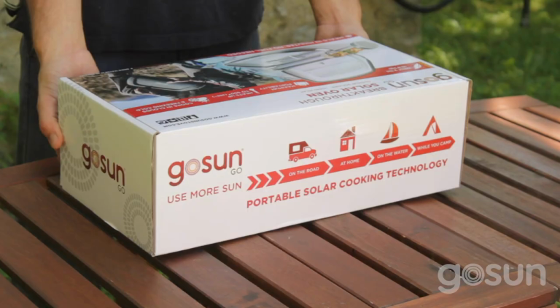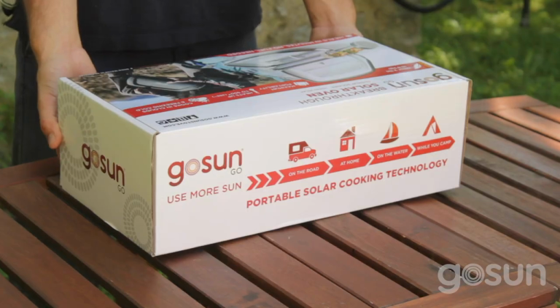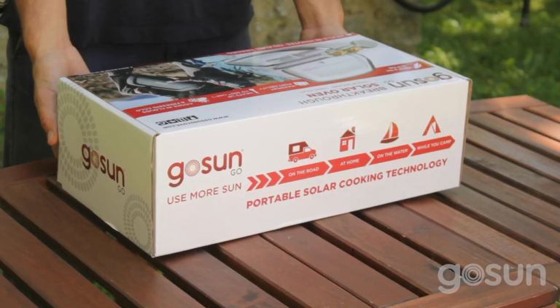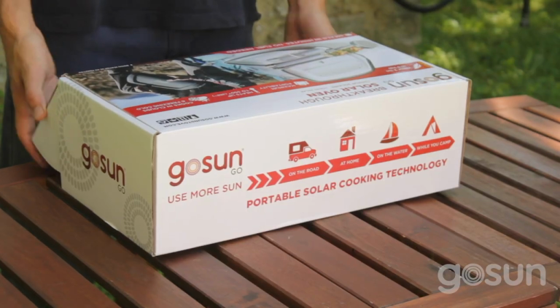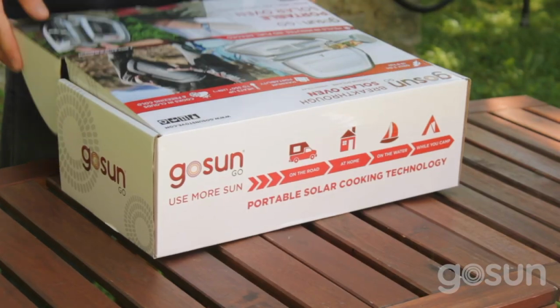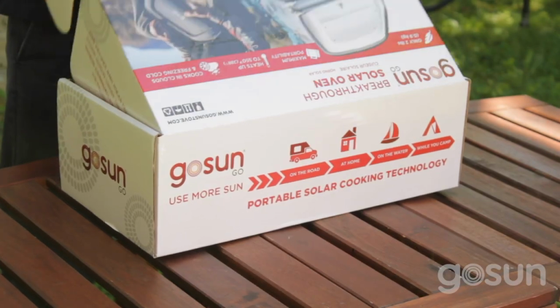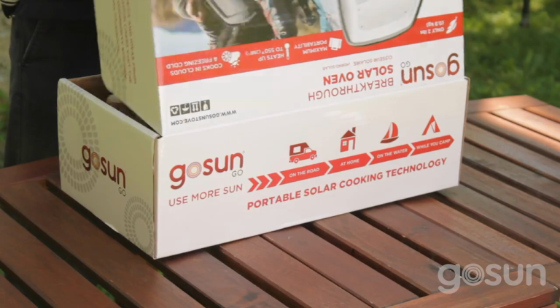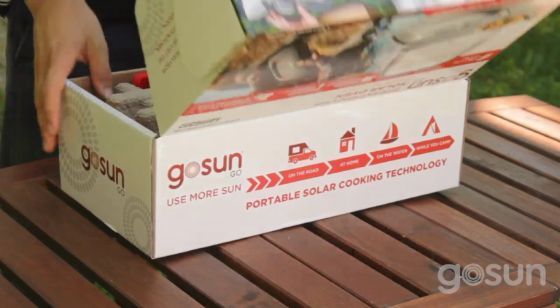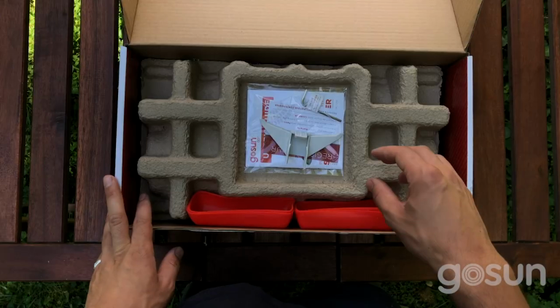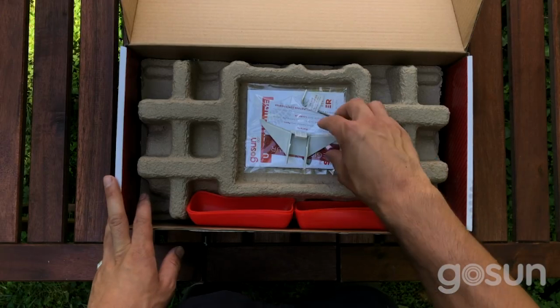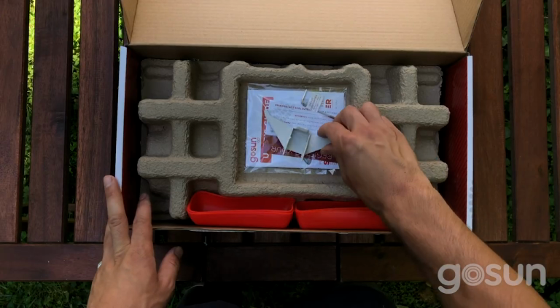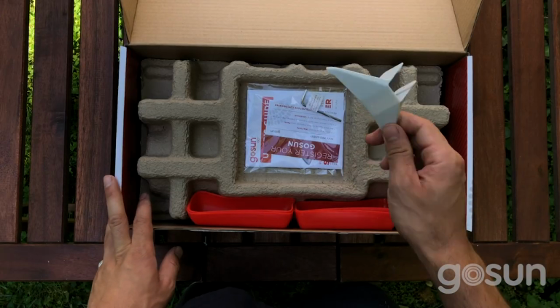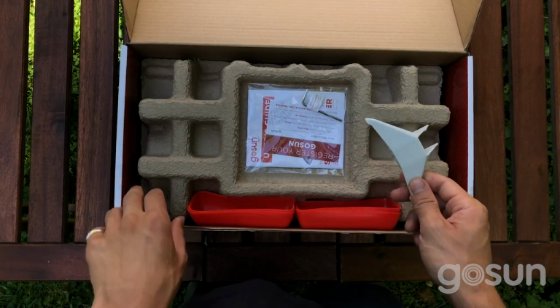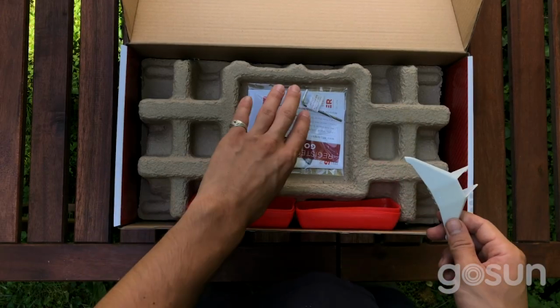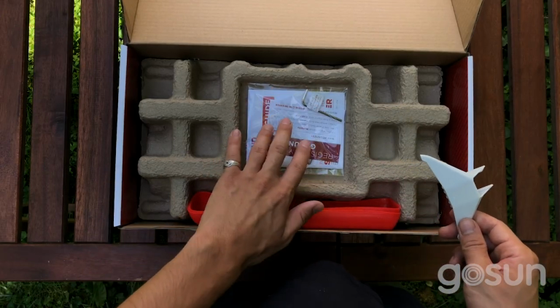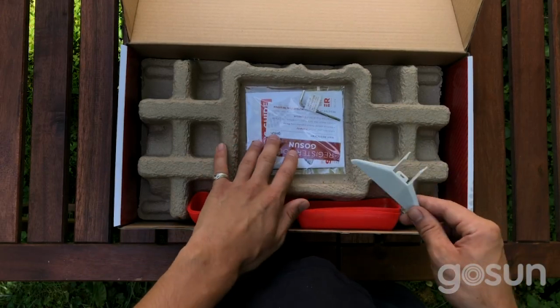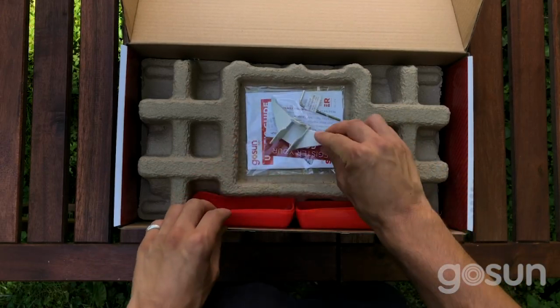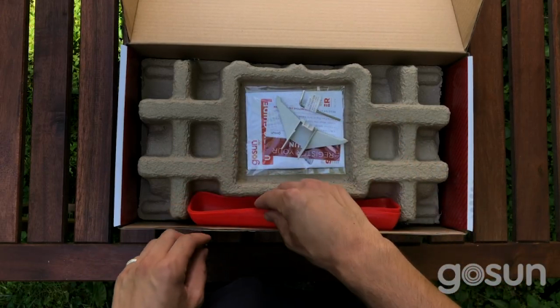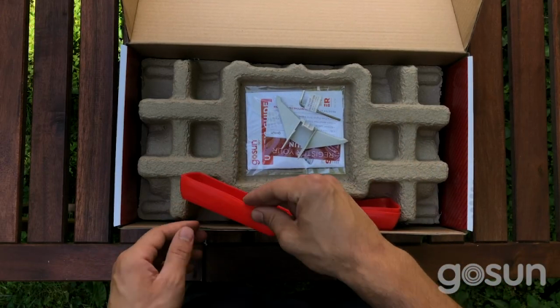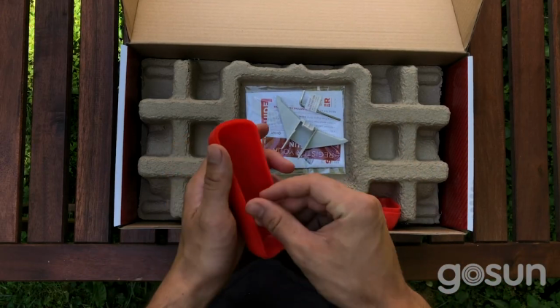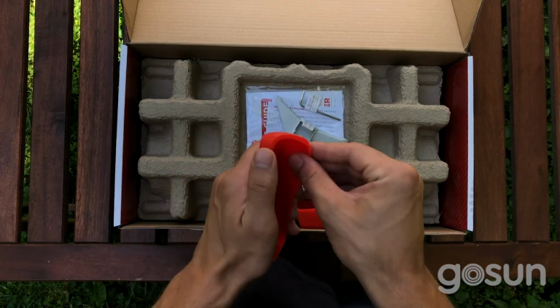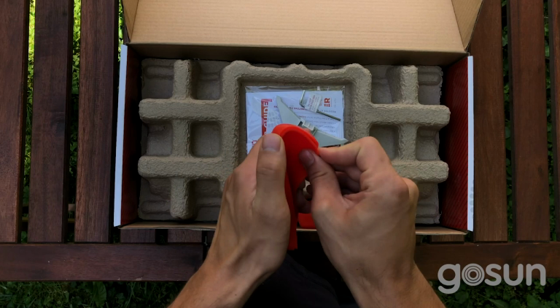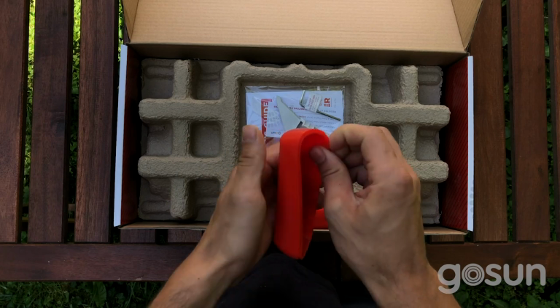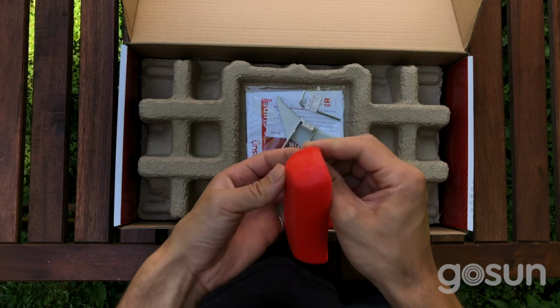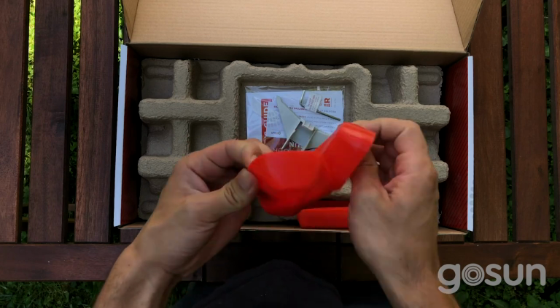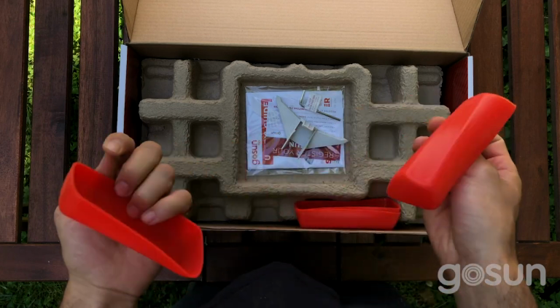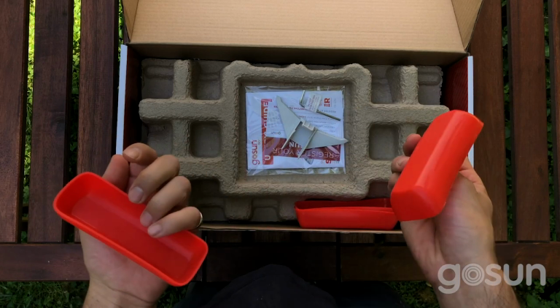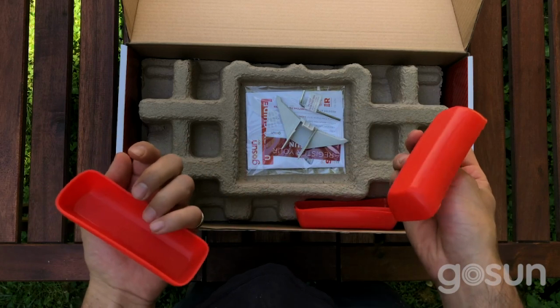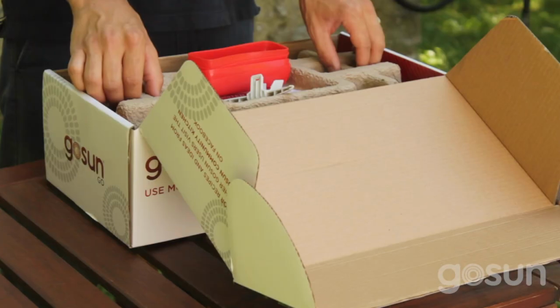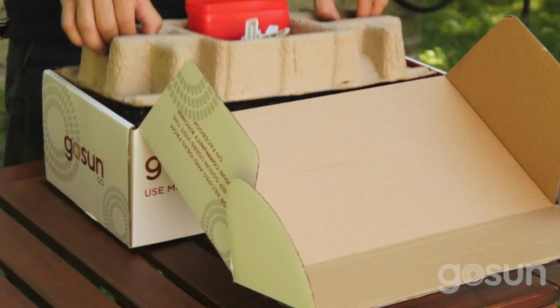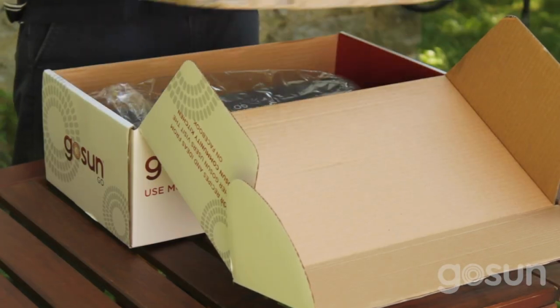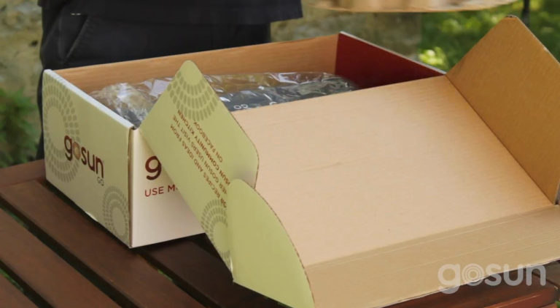In the box is the solar oven, cooking tray, GoSun dial, 4 silicone baking pans, tilt stand, cleaning brush, cookbook, user manual, and a carrying bag to keep everything together.